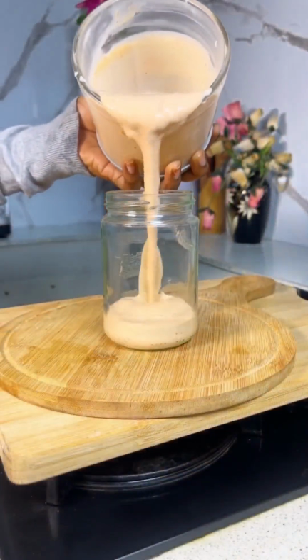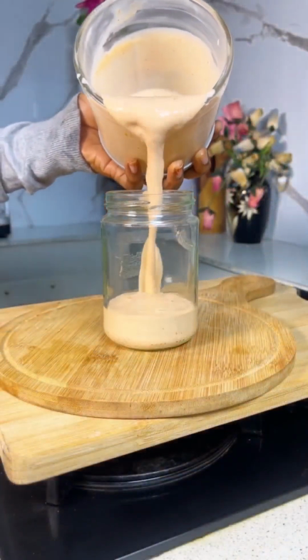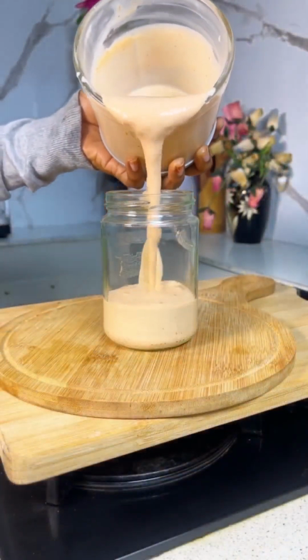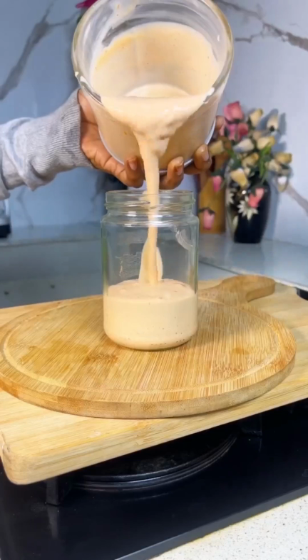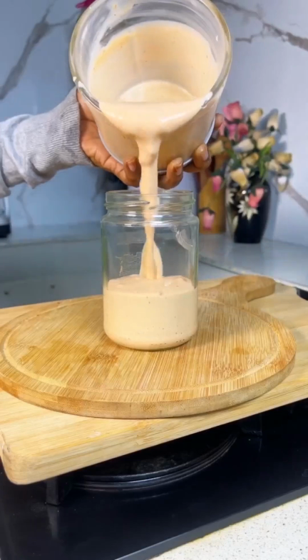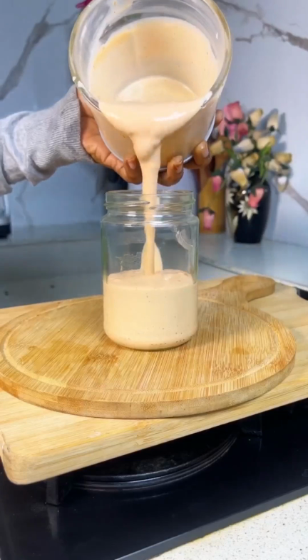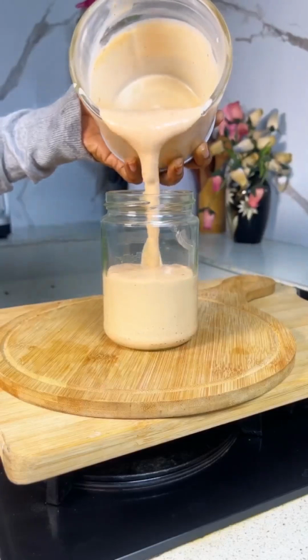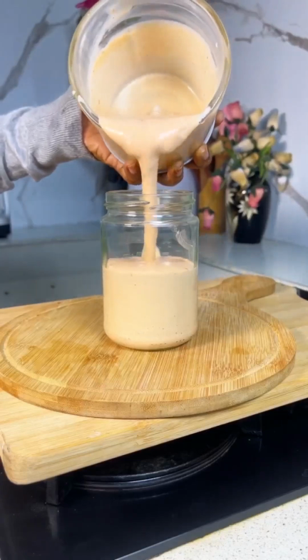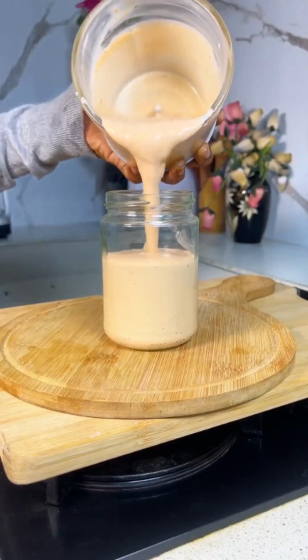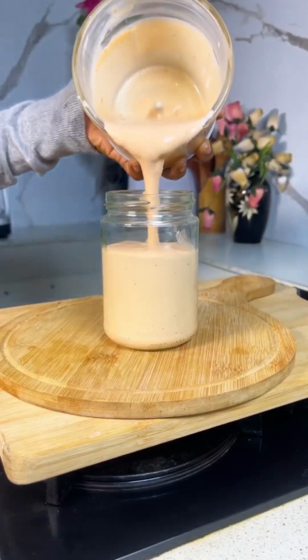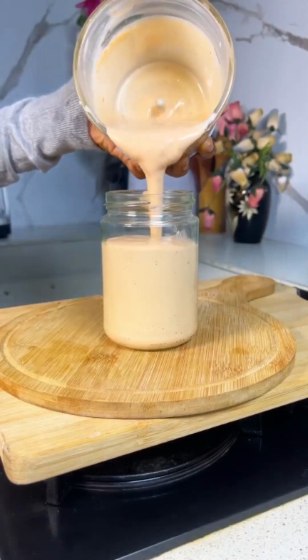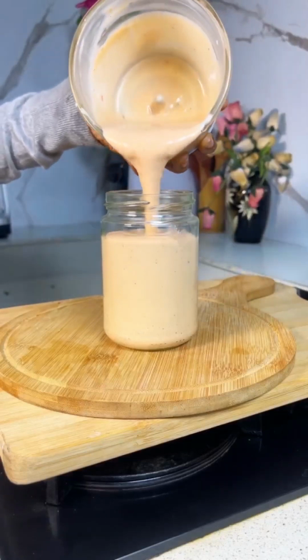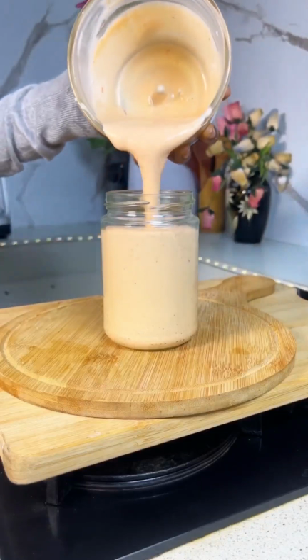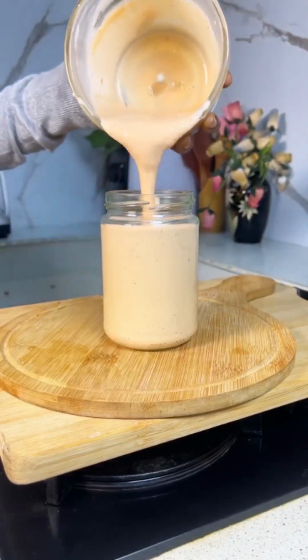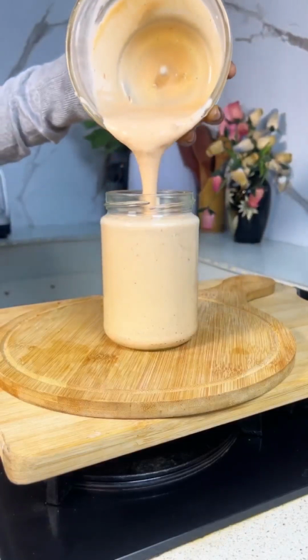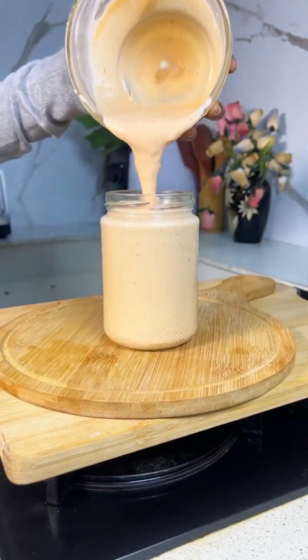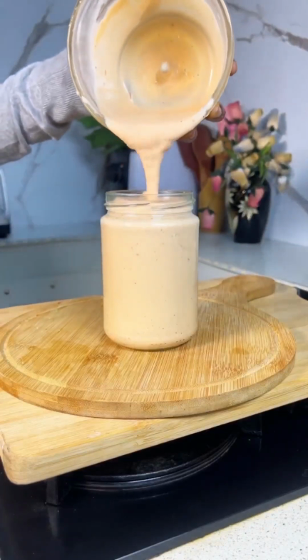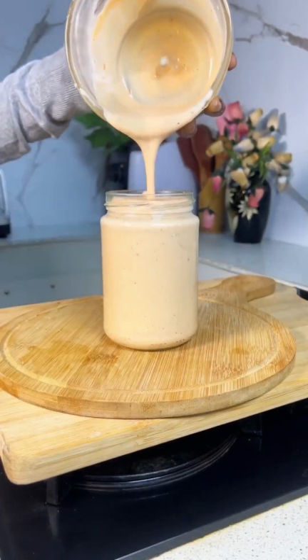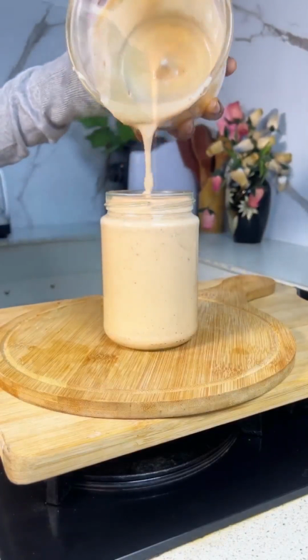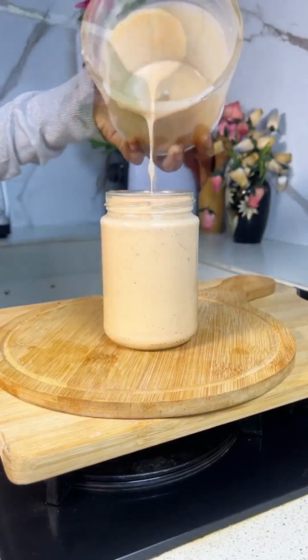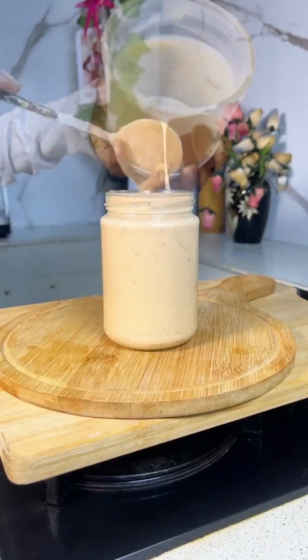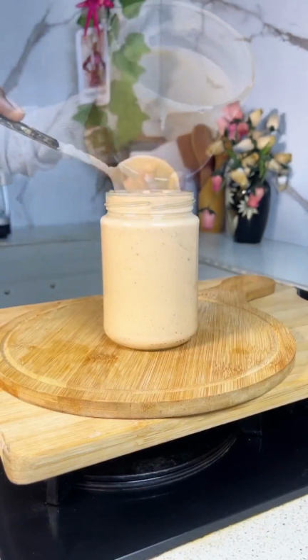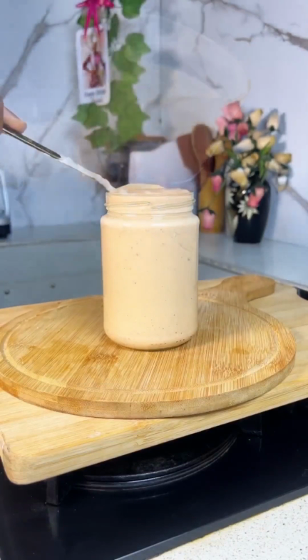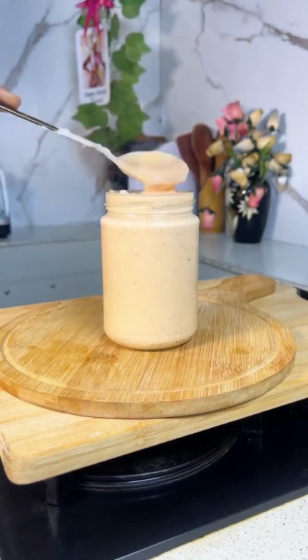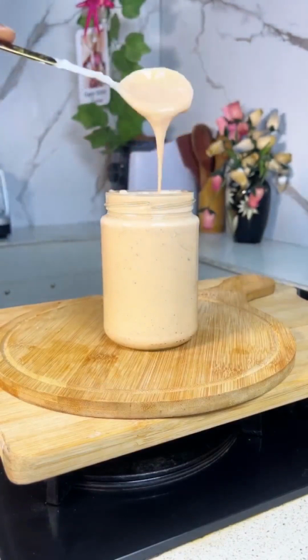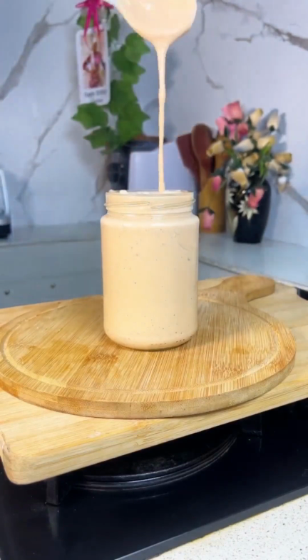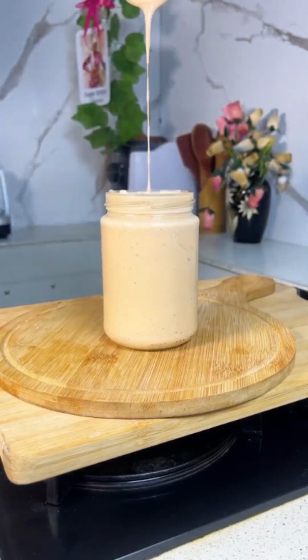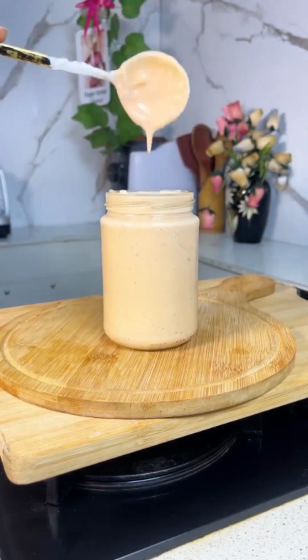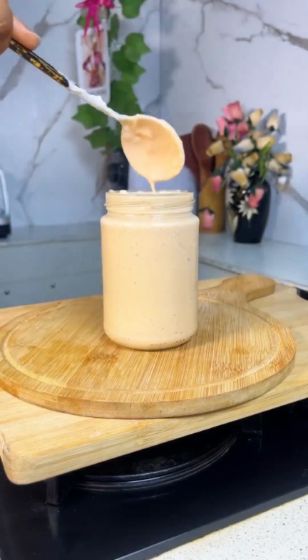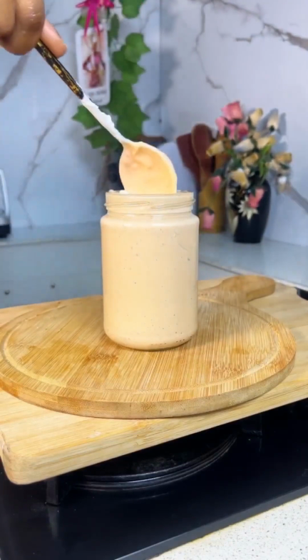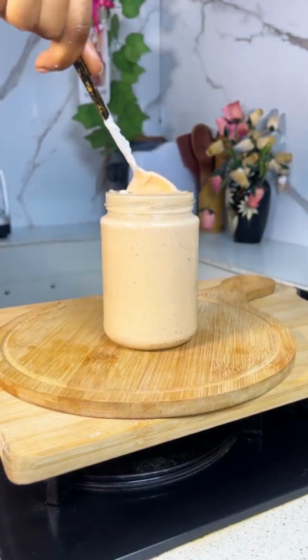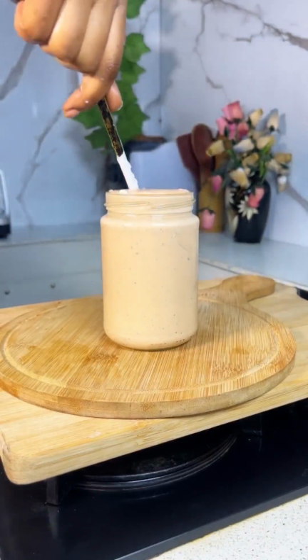This is how our cocktail sauce looks! You can use this as your dip, your shawarma sauce, your burger sauce — basically everything. Thank you so much for watching, bye!